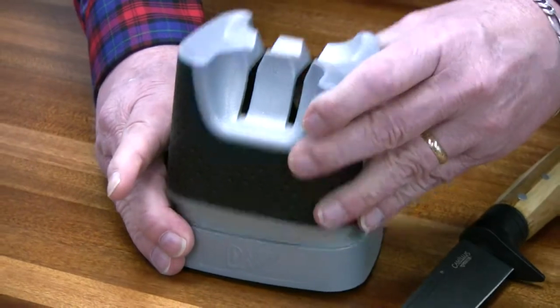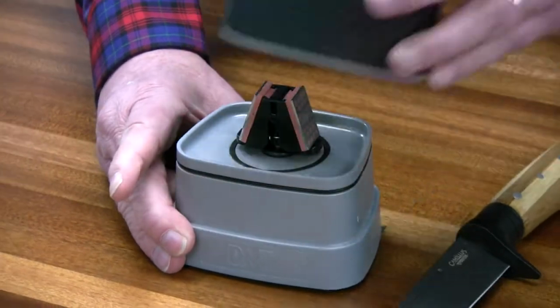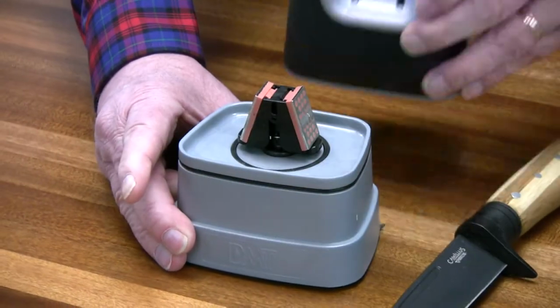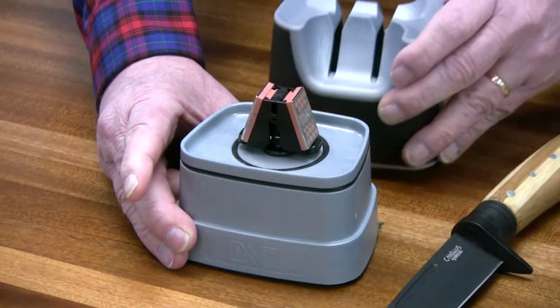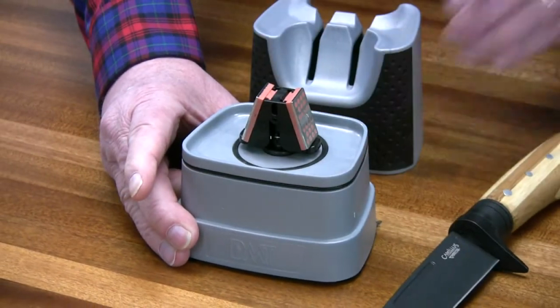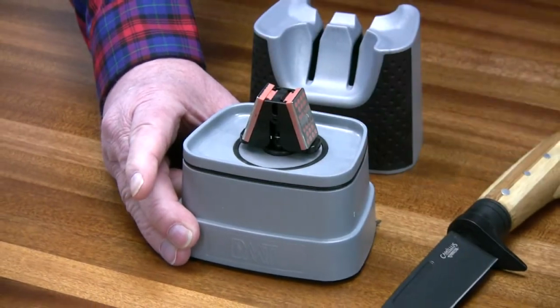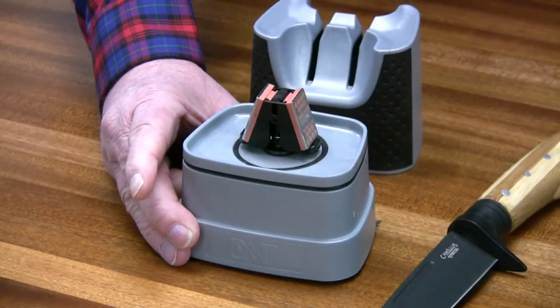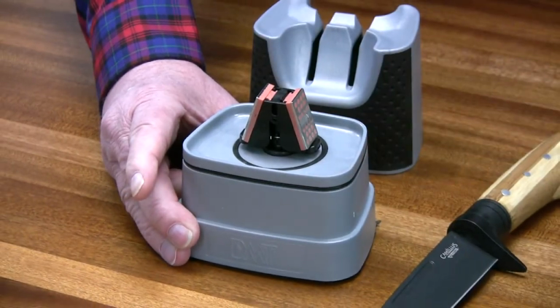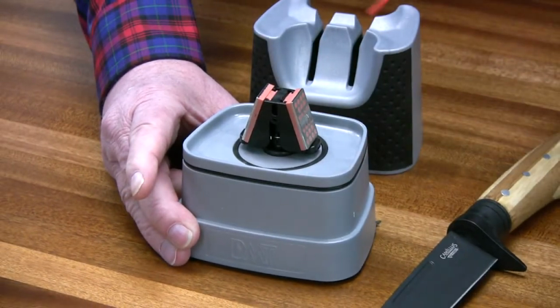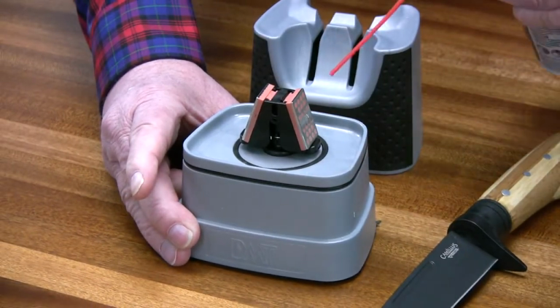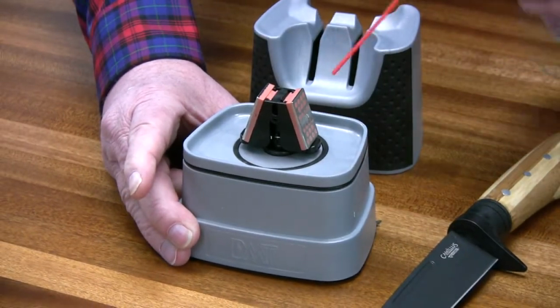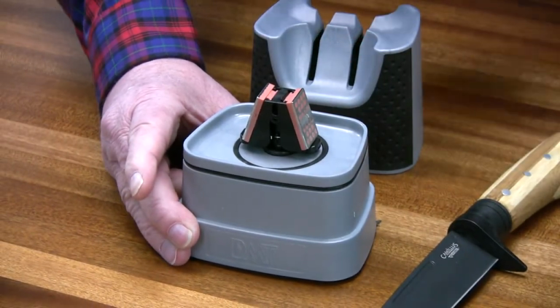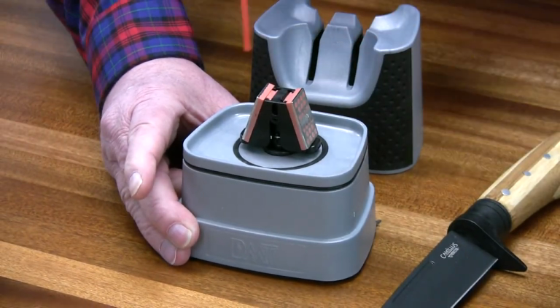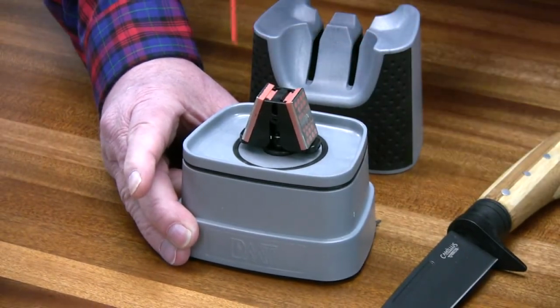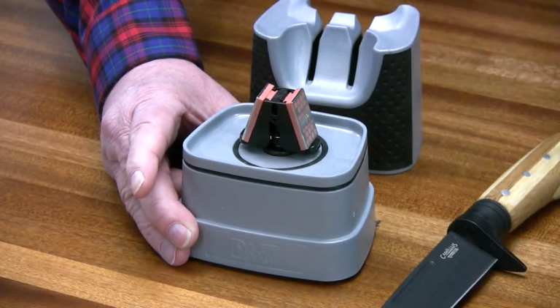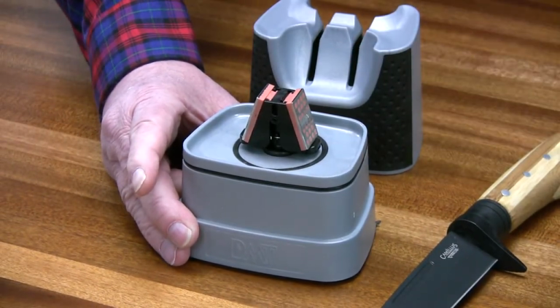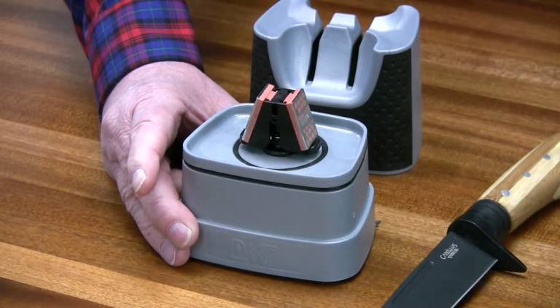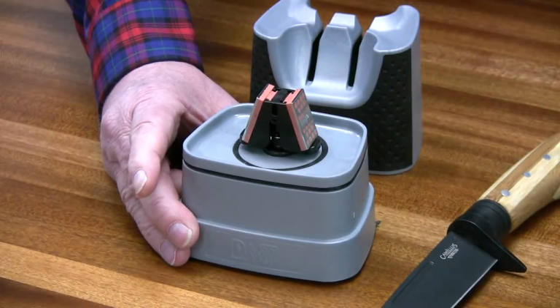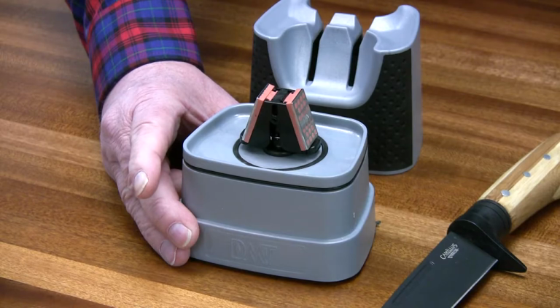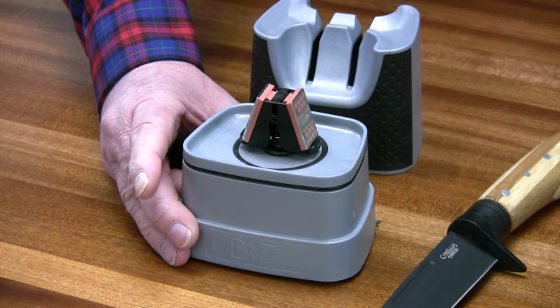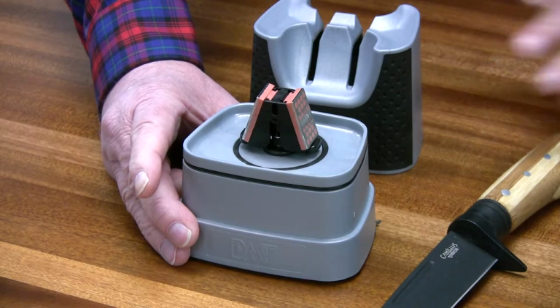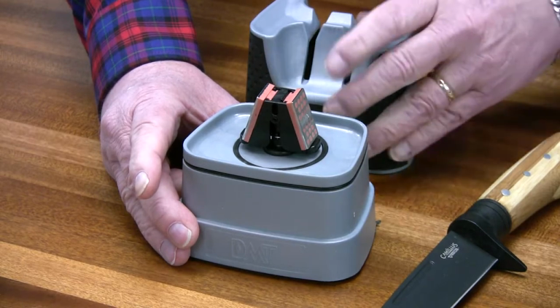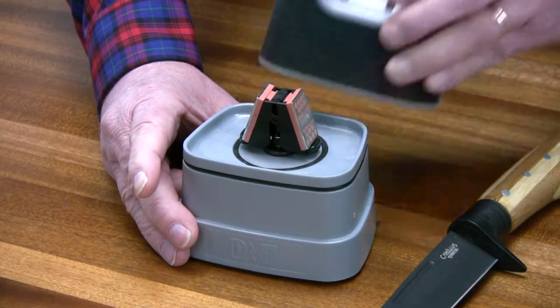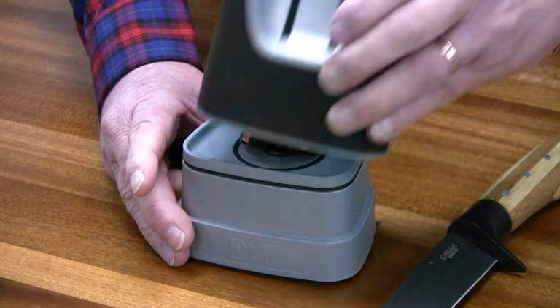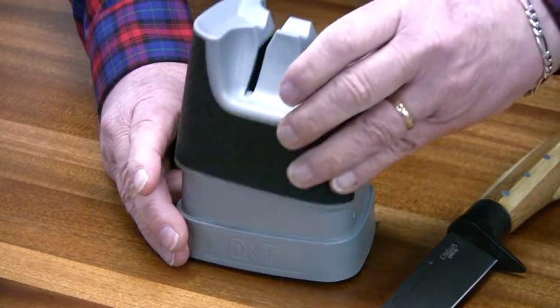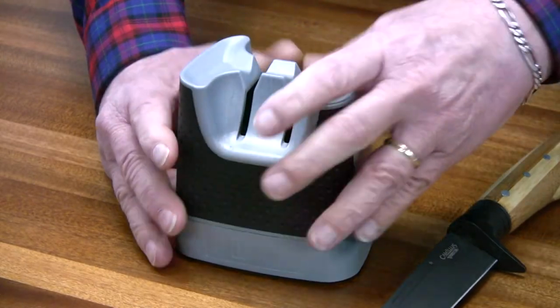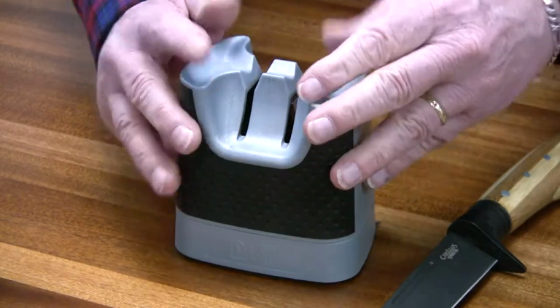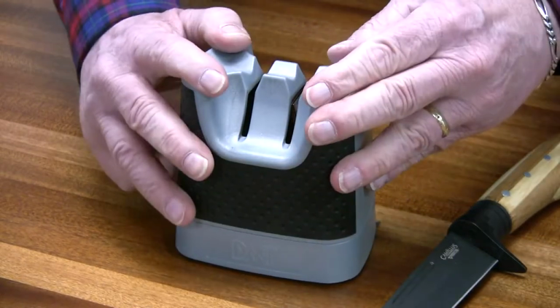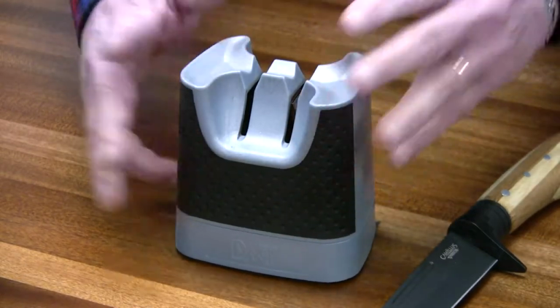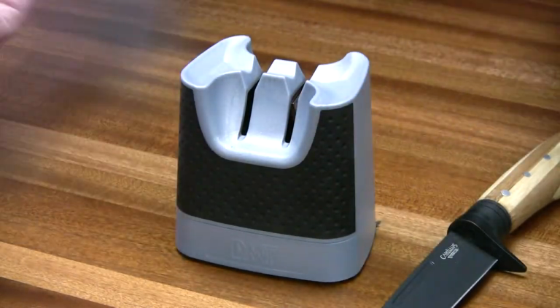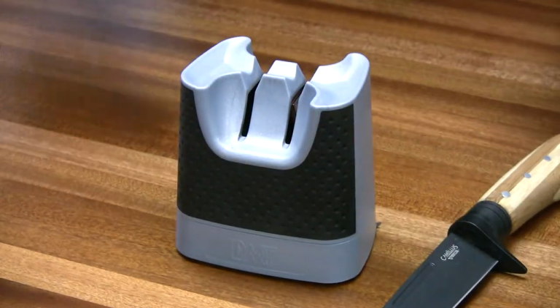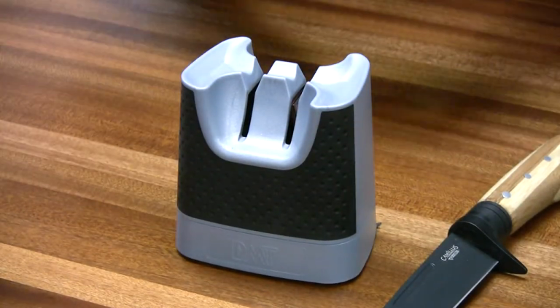When you're all done, take the cover off, give the pads a quick blast with pressurized air, put your cover back on, and you're ready to tackle your next knife.